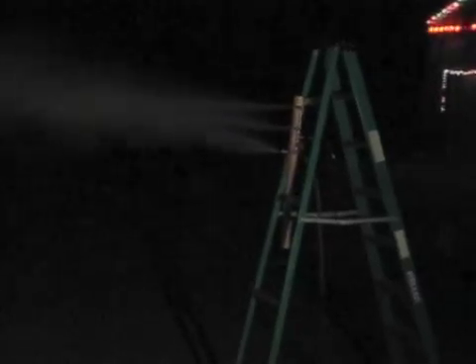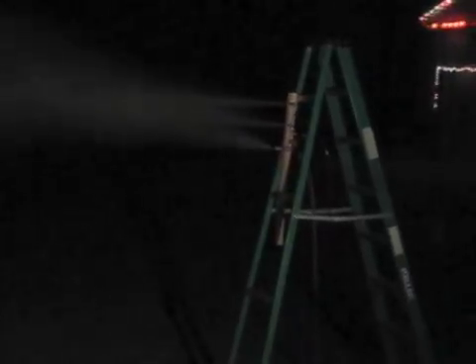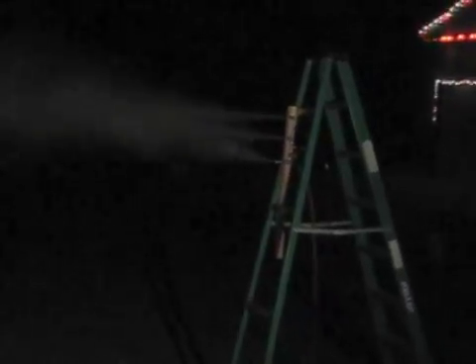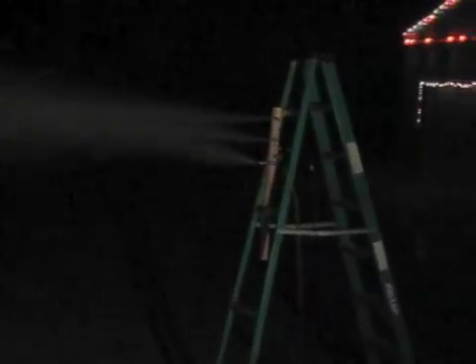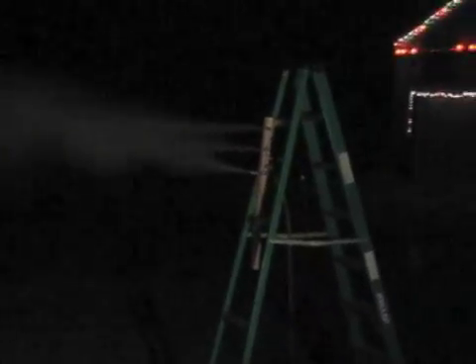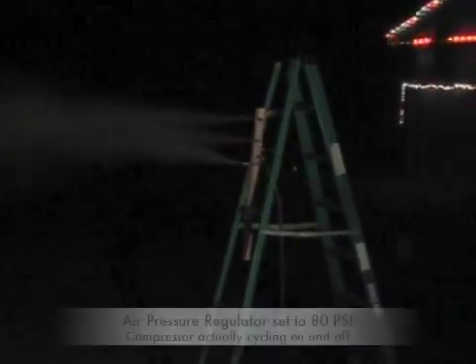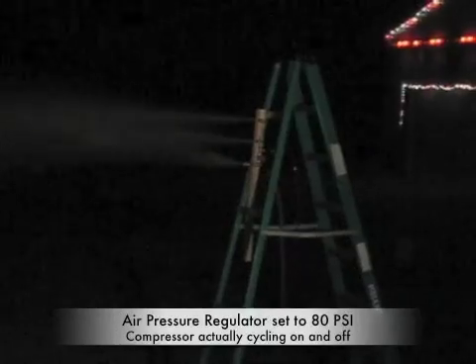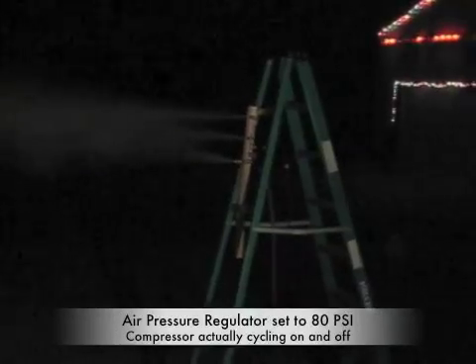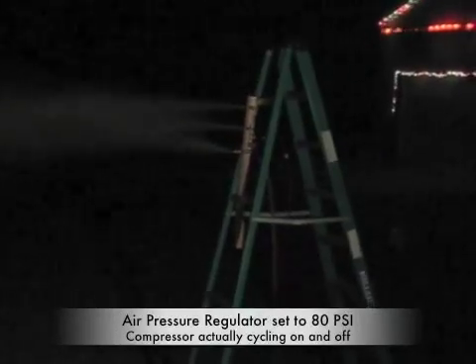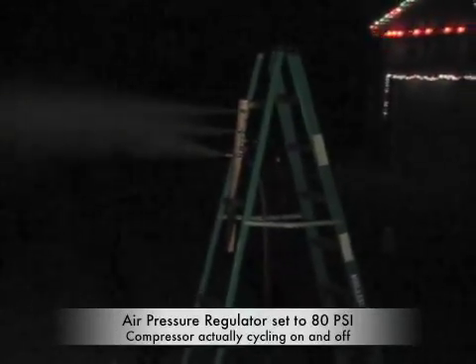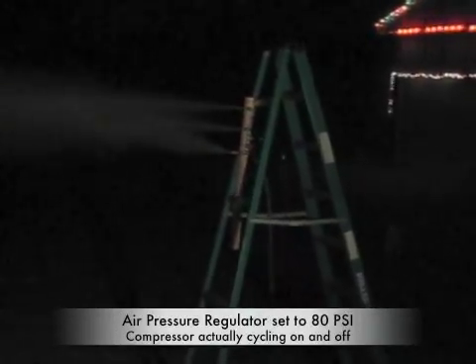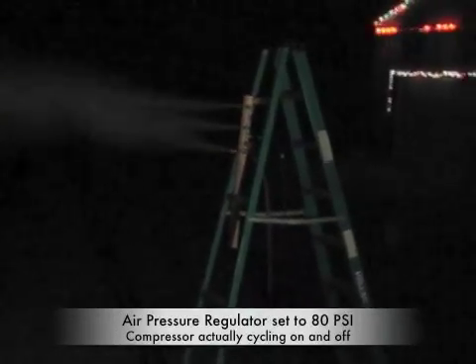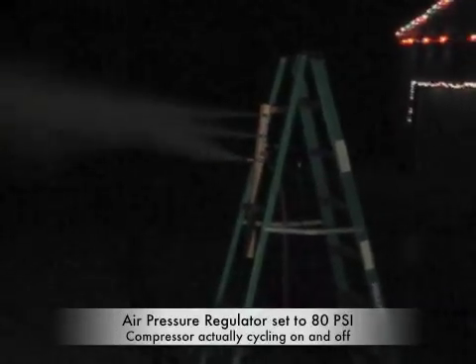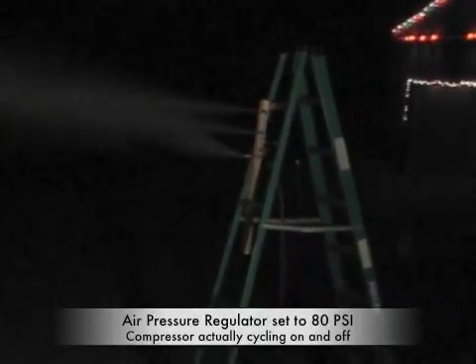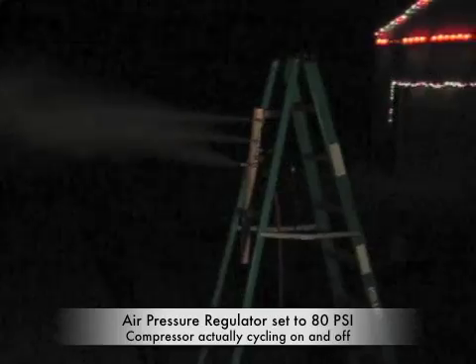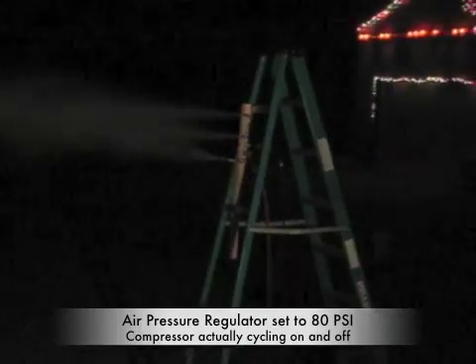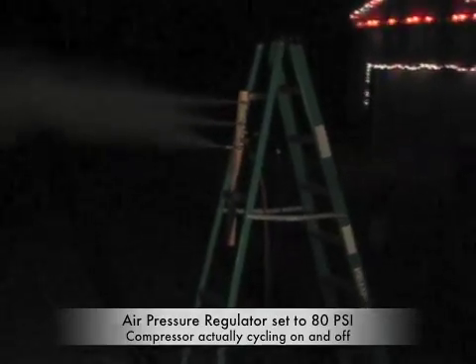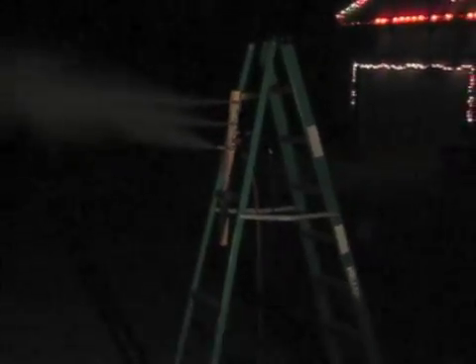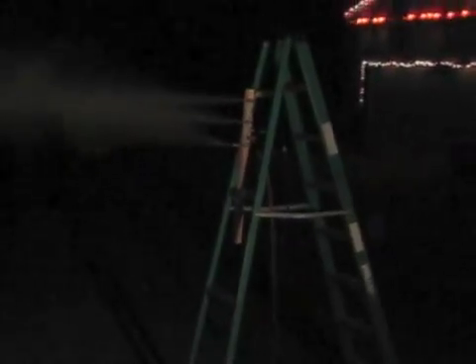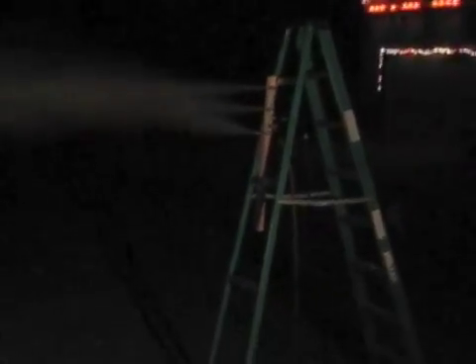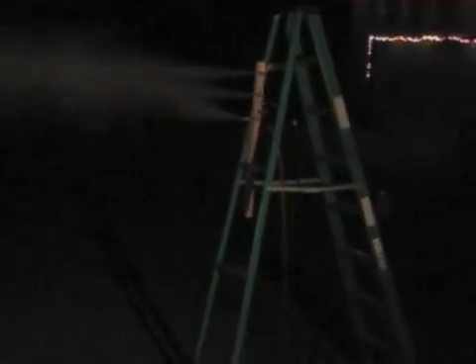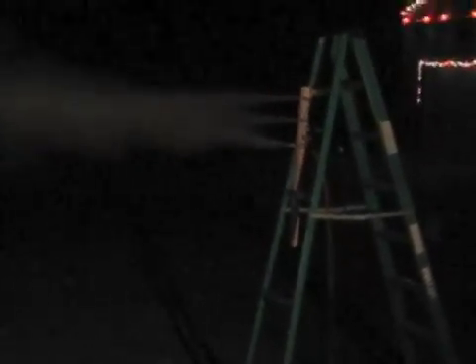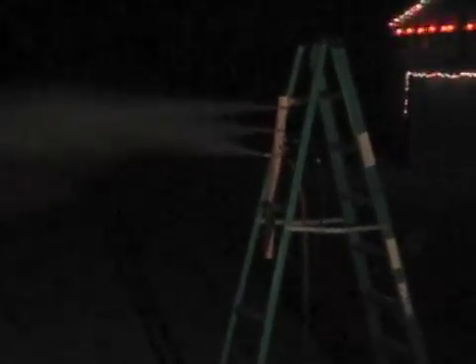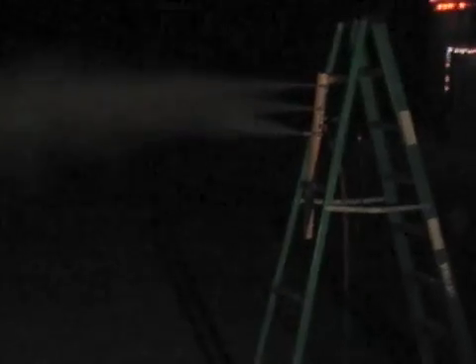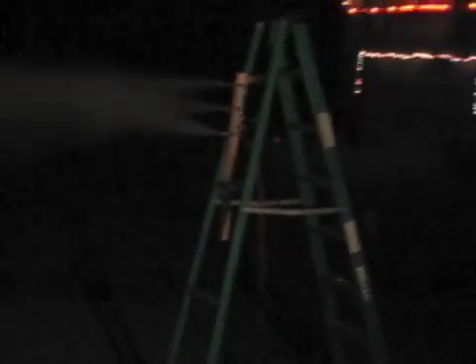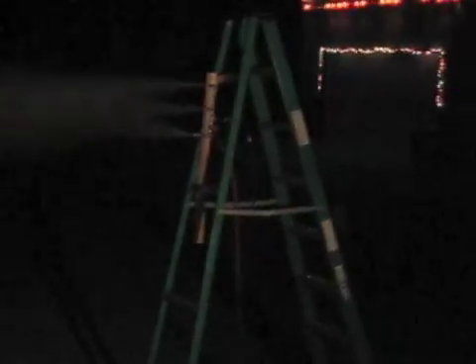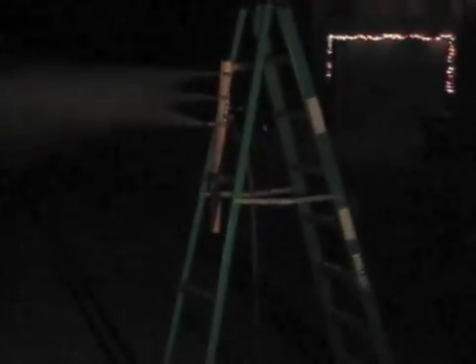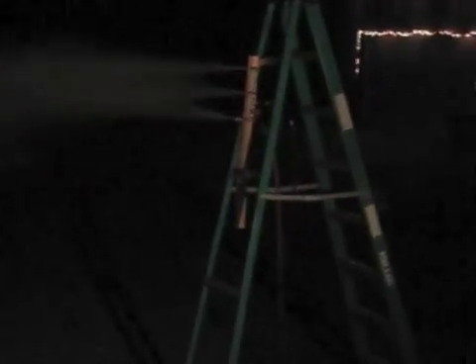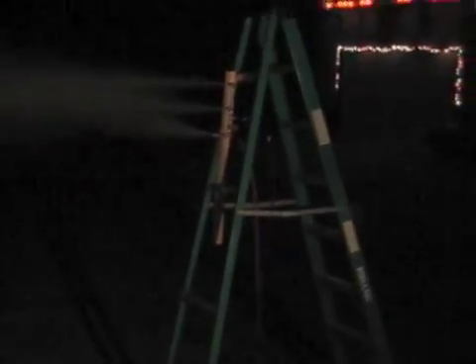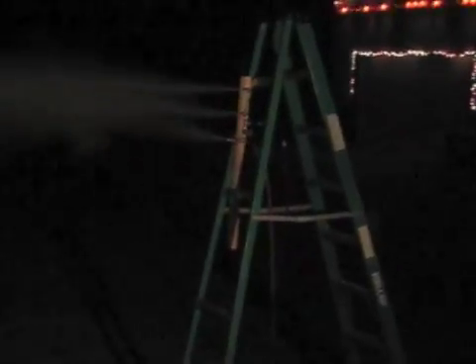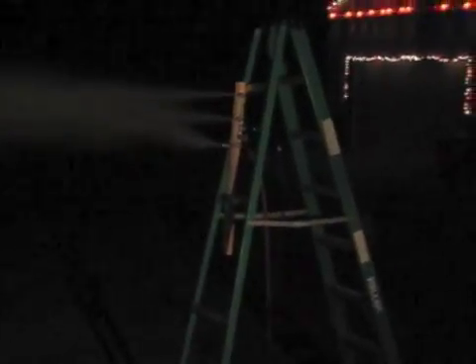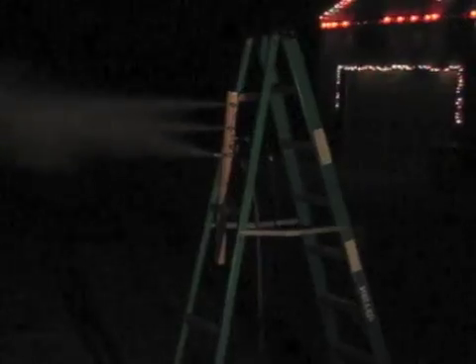The air compressor has been able to keep up well. There's a little bit of dripping on the snowmaker but it's not anything bad.